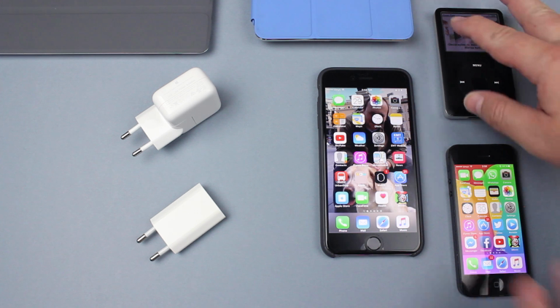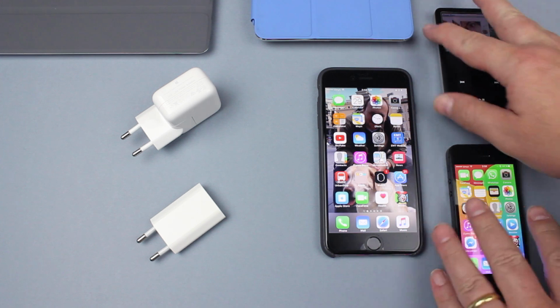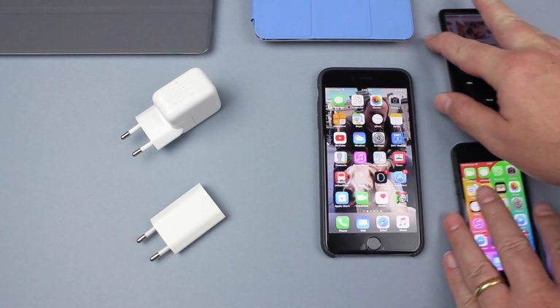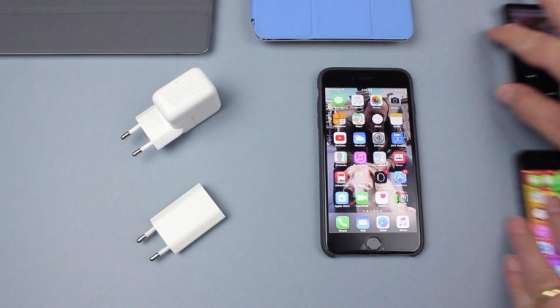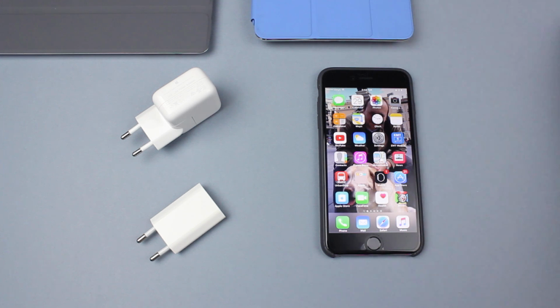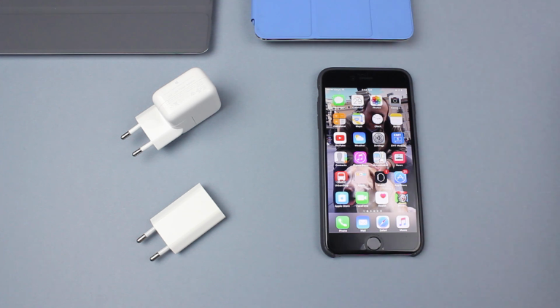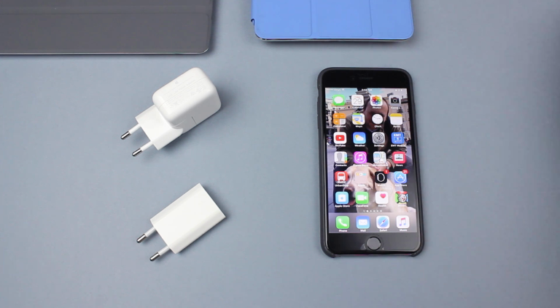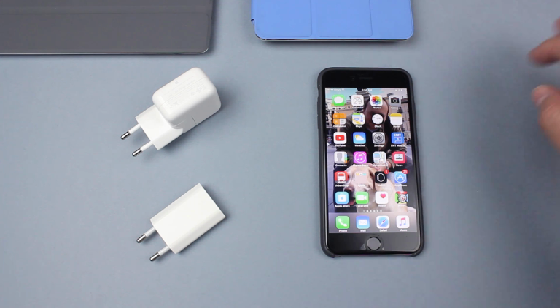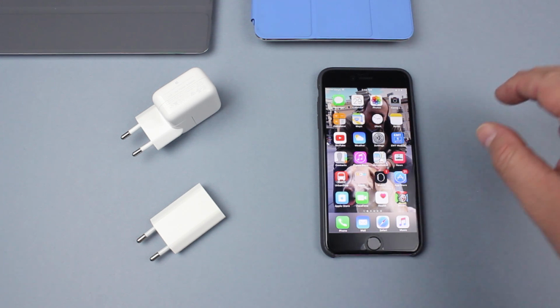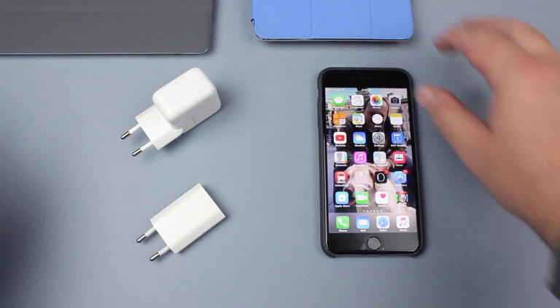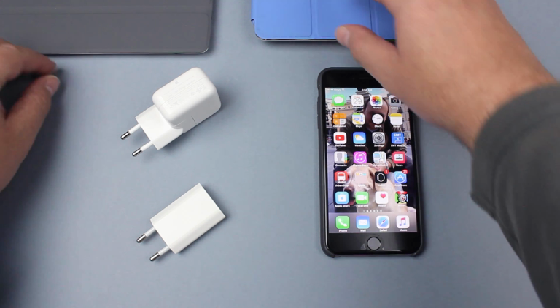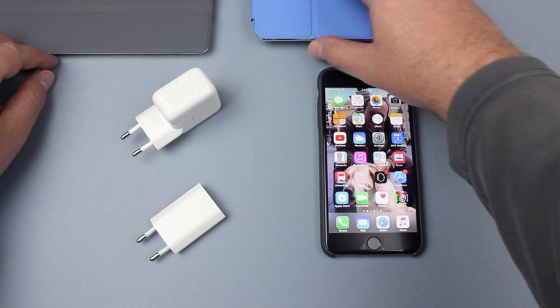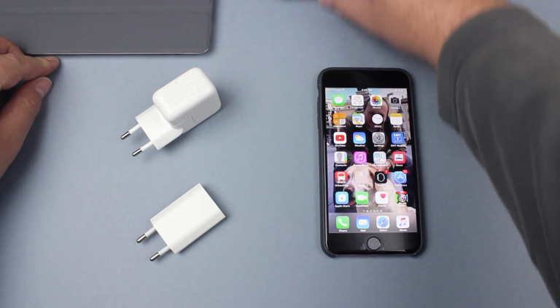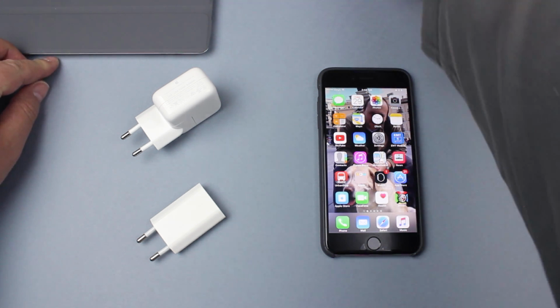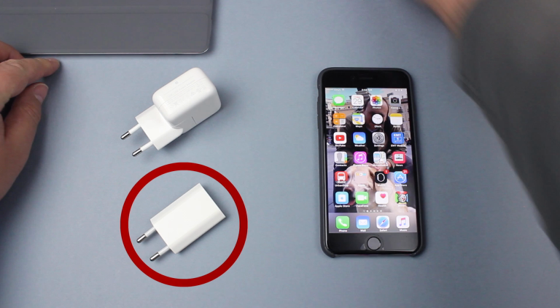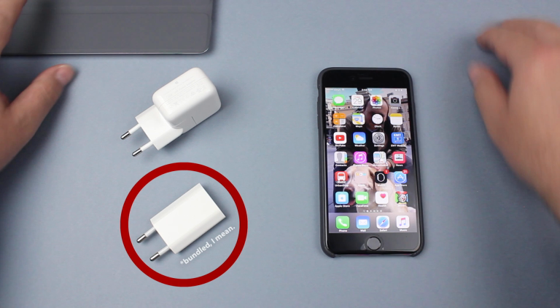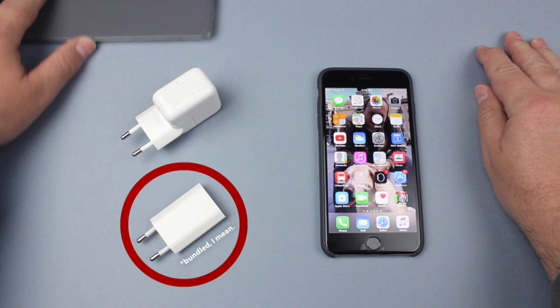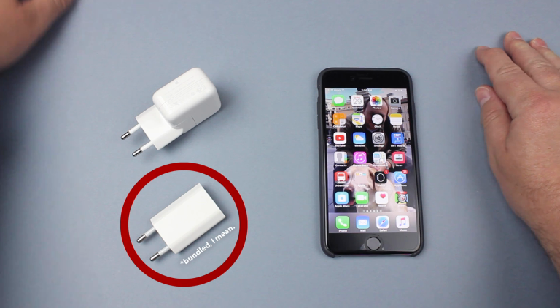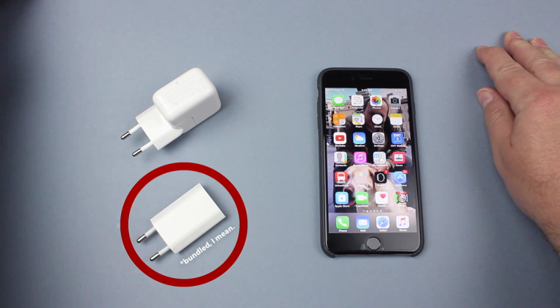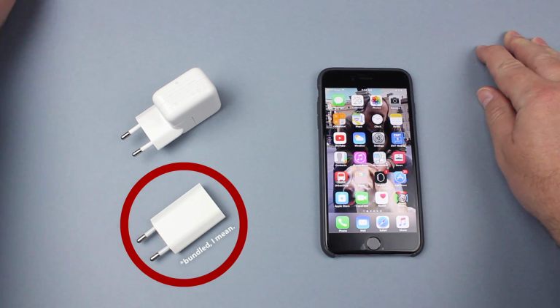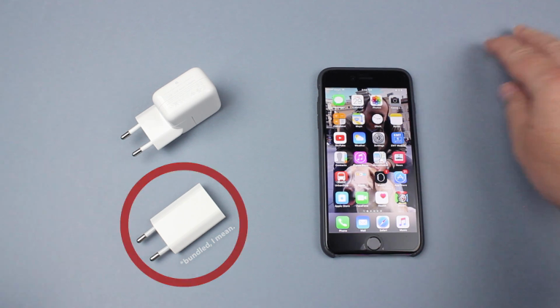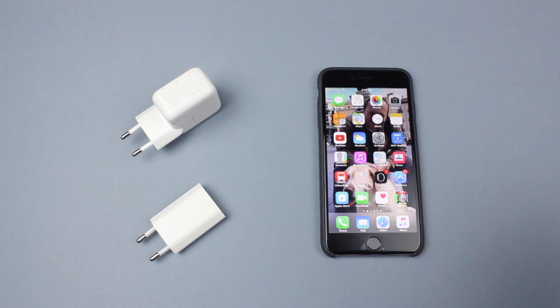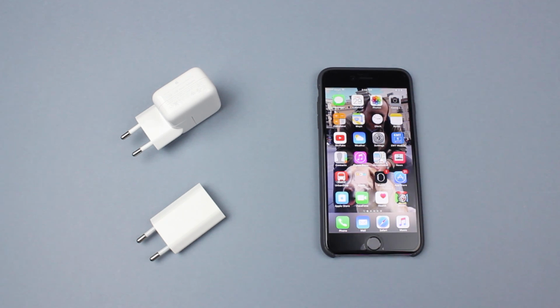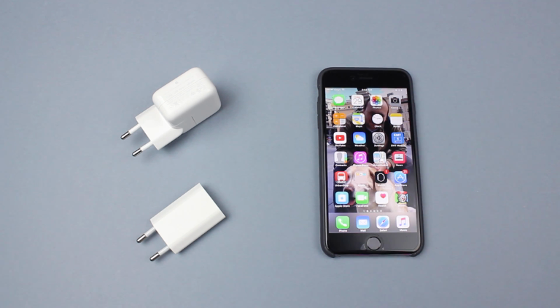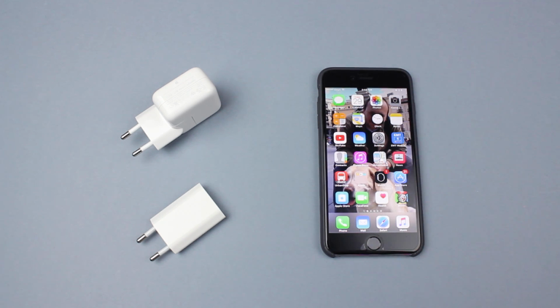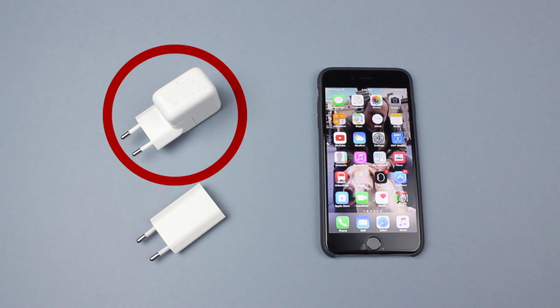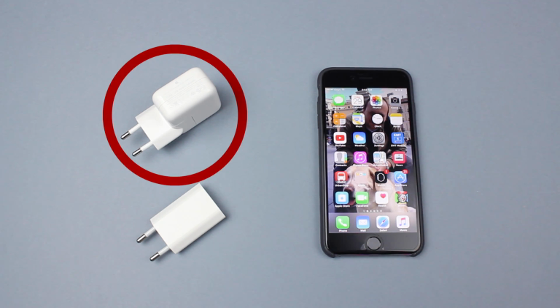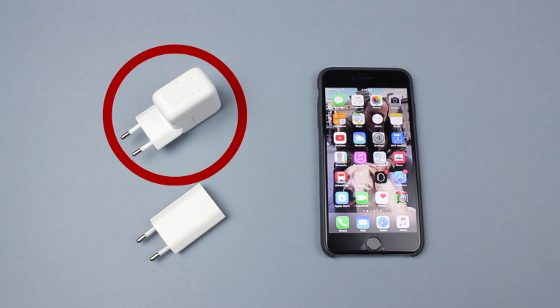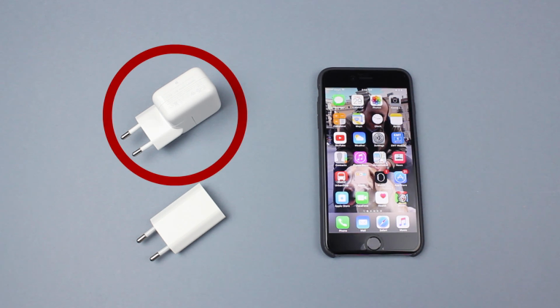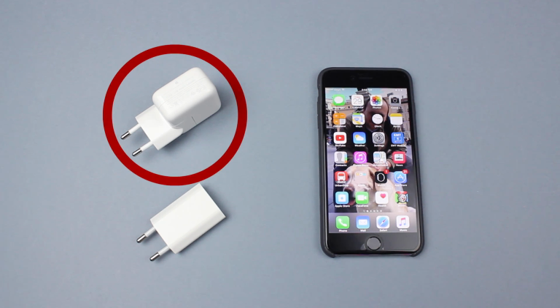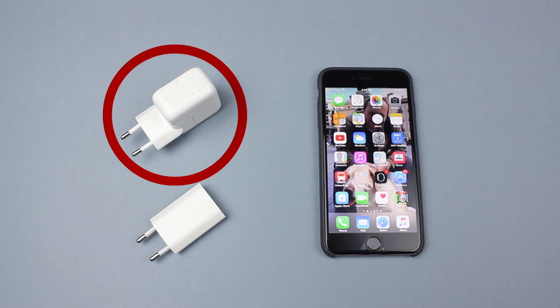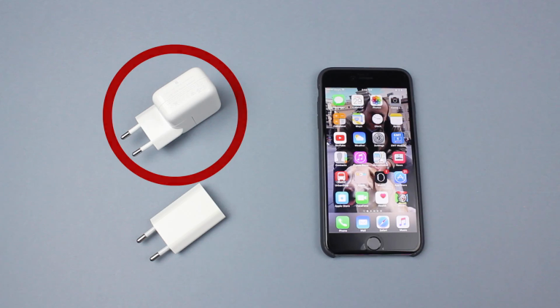How much different is it to charge an iPhone 6 Plus using its built-in 5W charger compared to the Apple 12W USB power adapter?